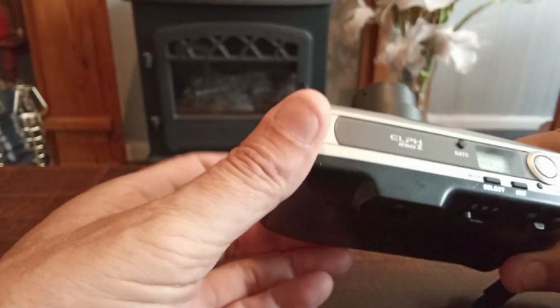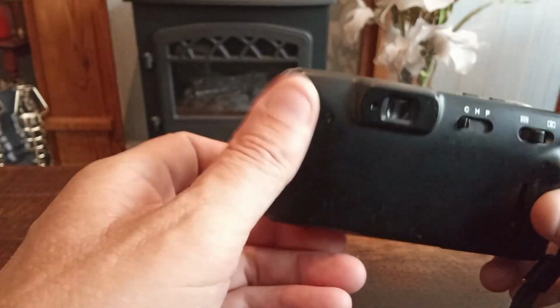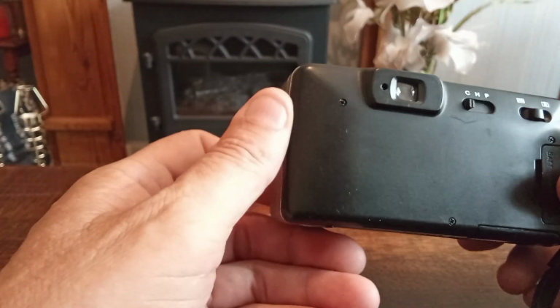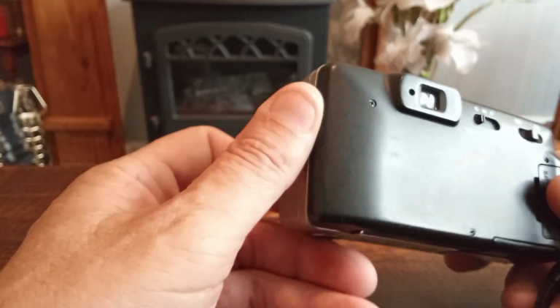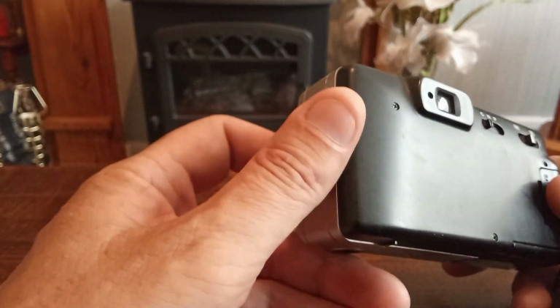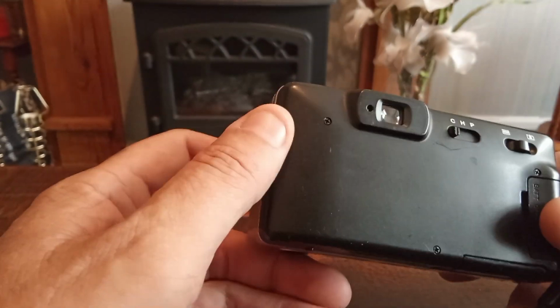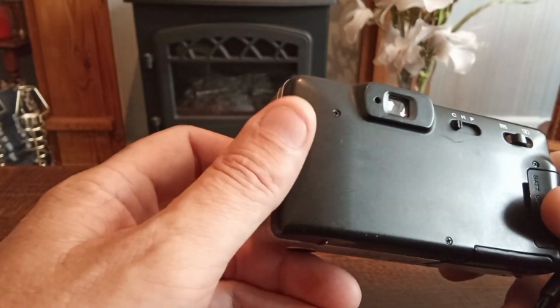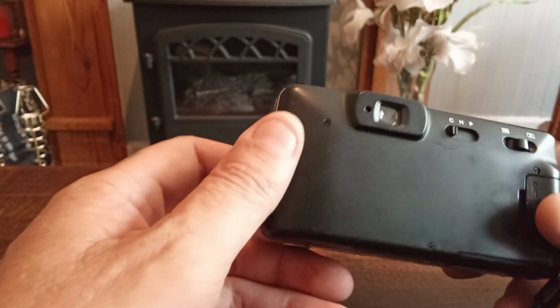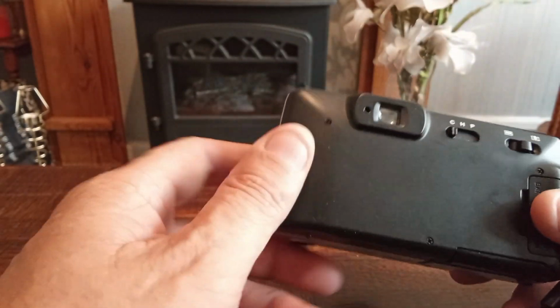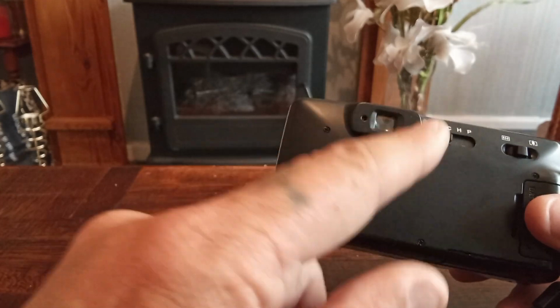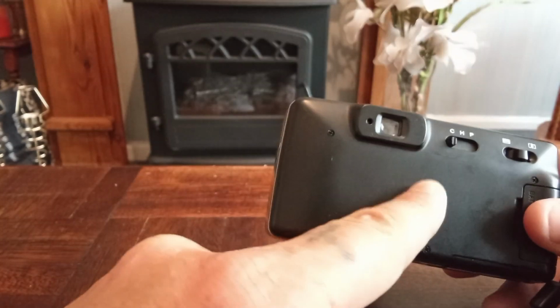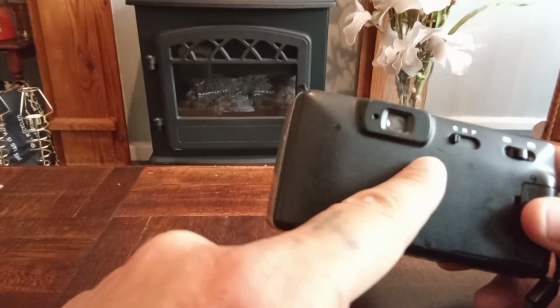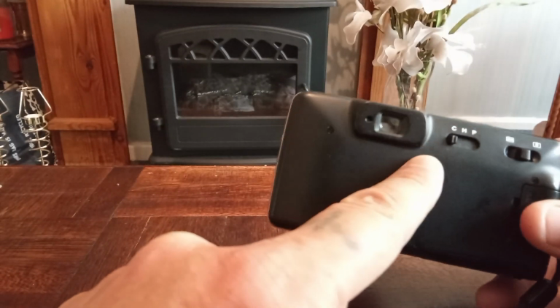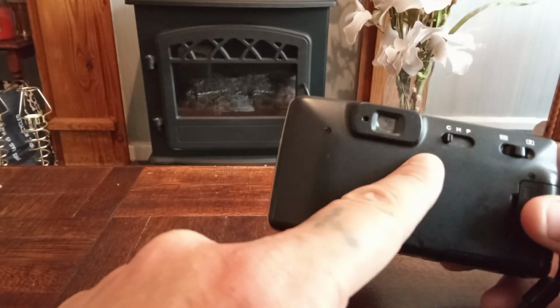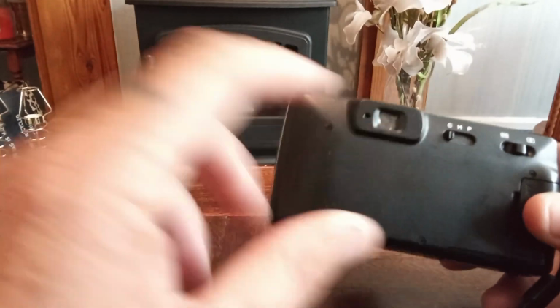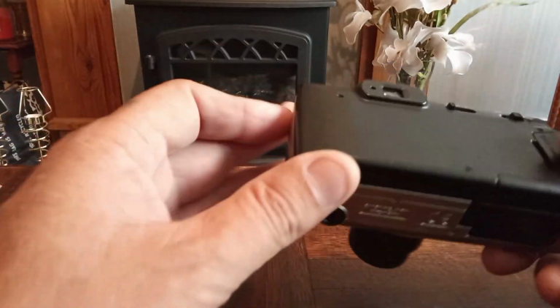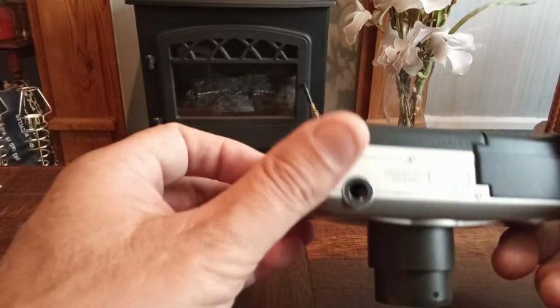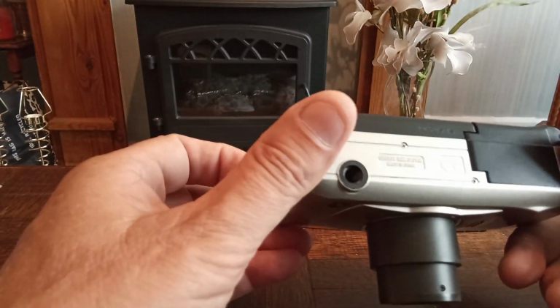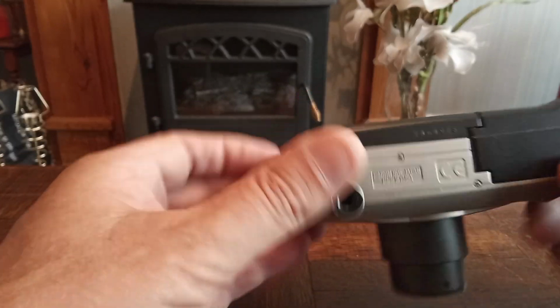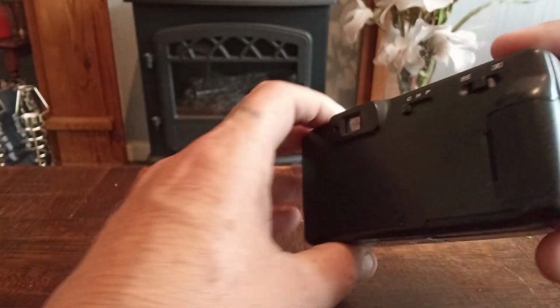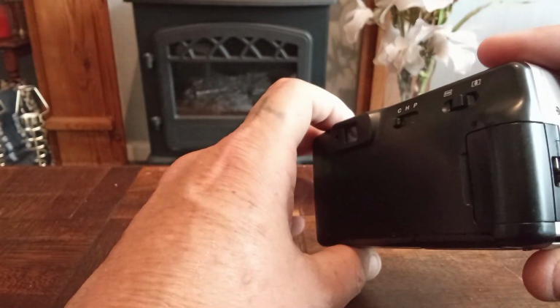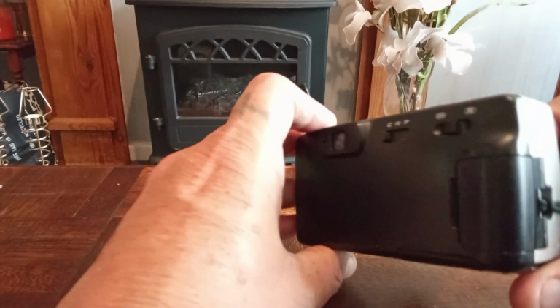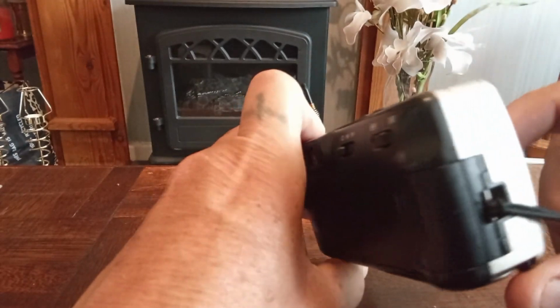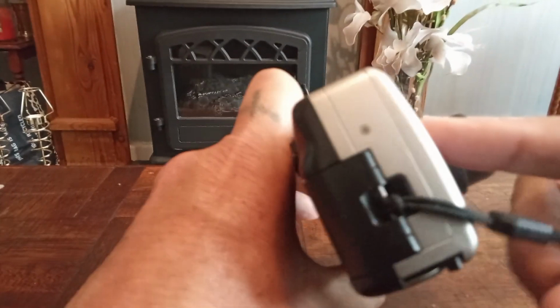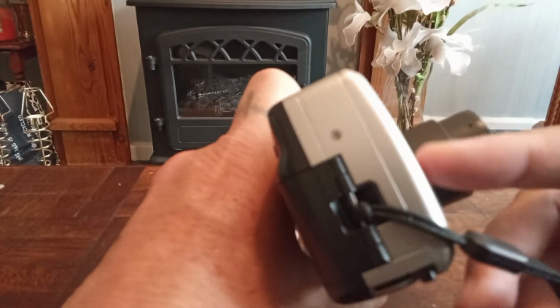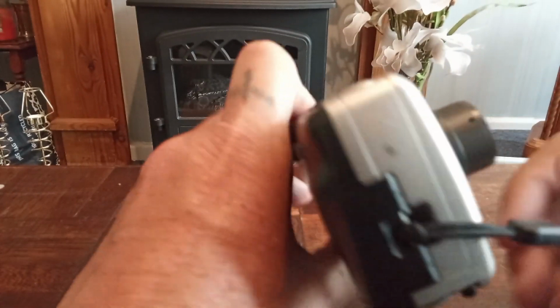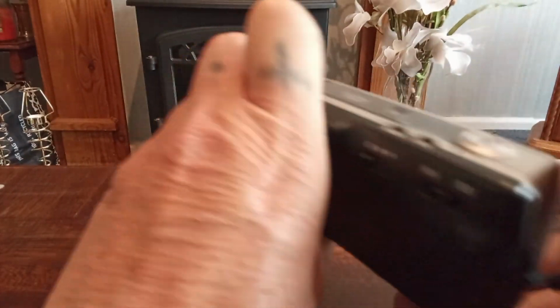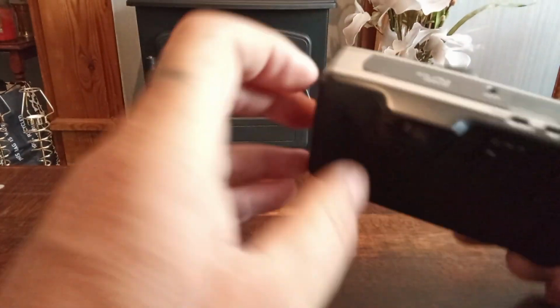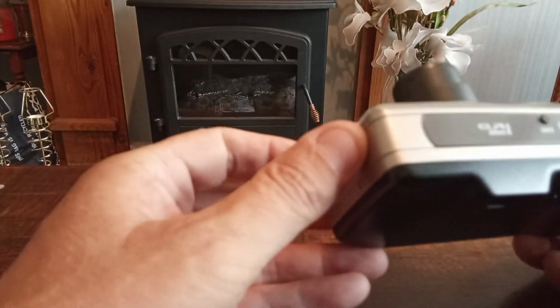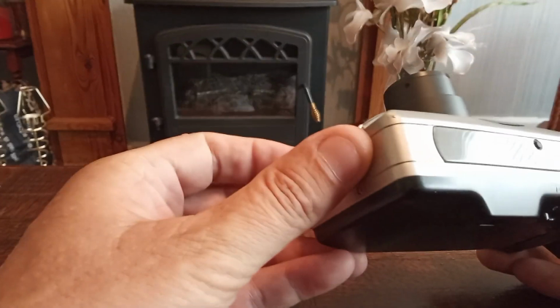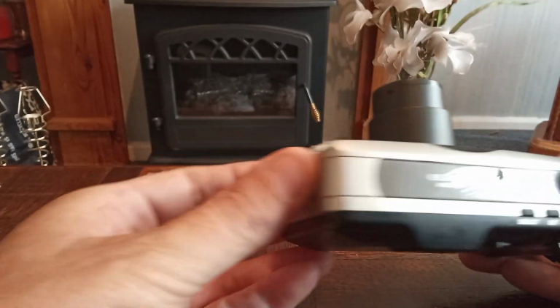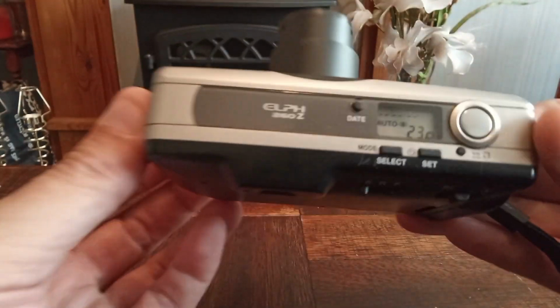There is some minor scratches on the back of the camera, which is here. Overall, the camera is in quite good condition.